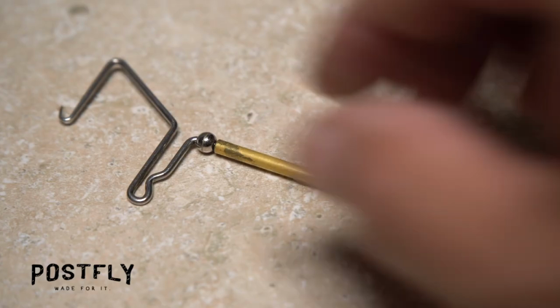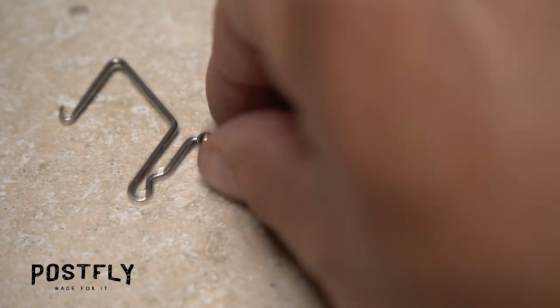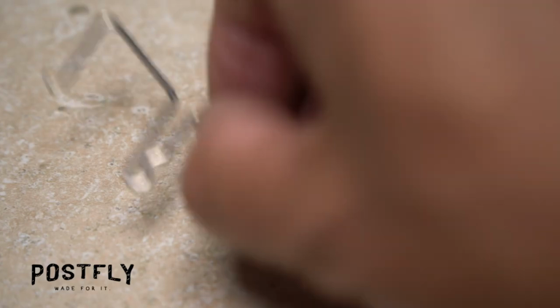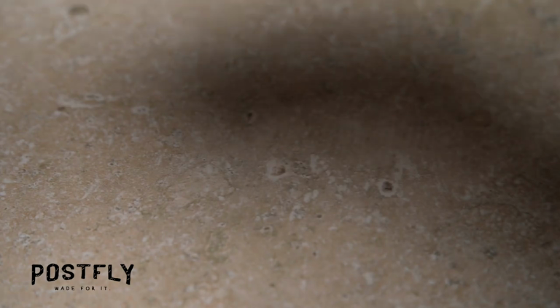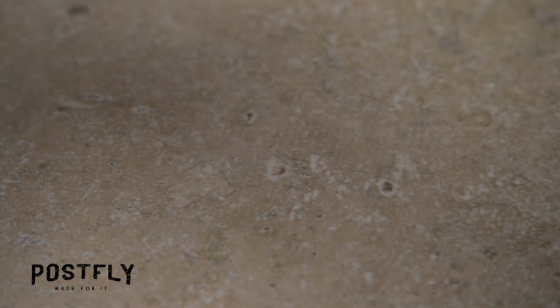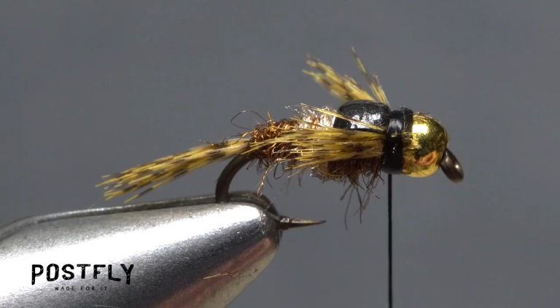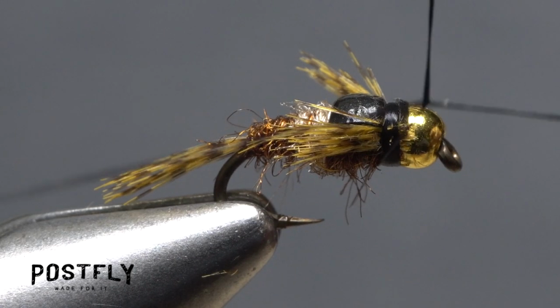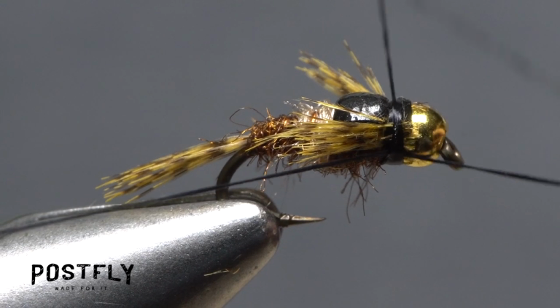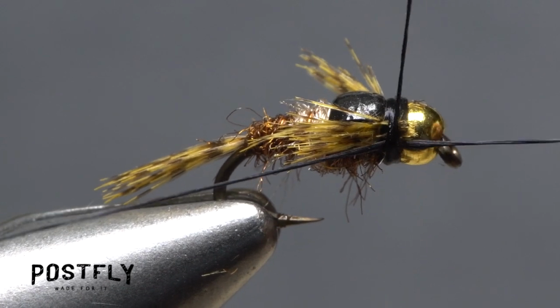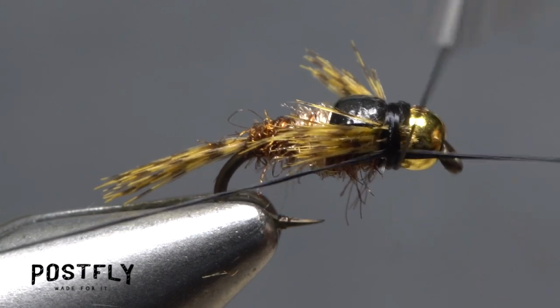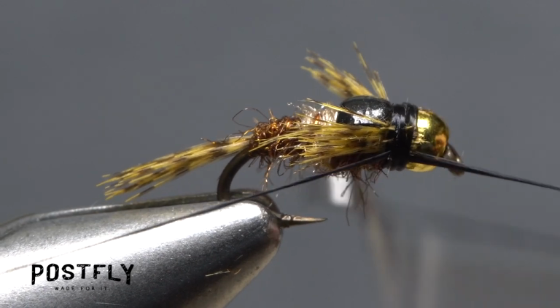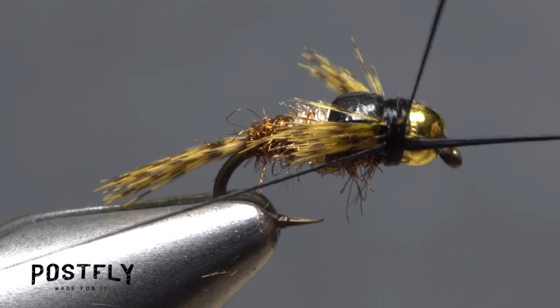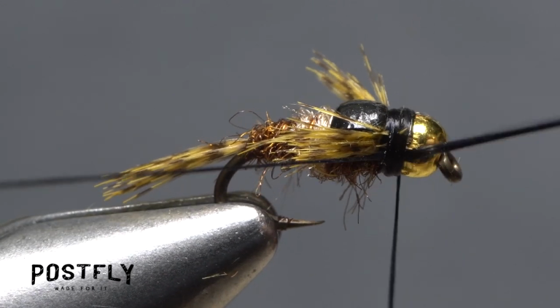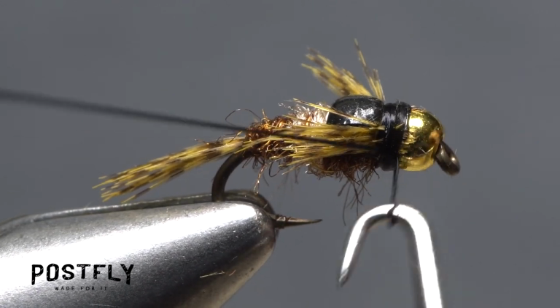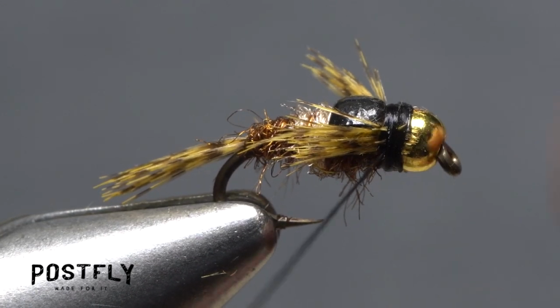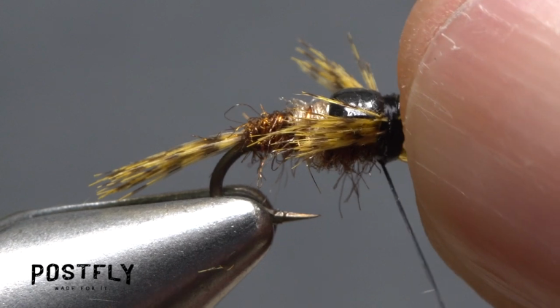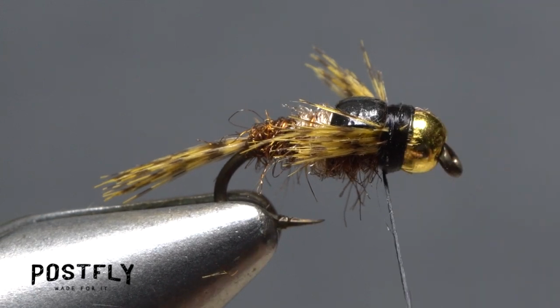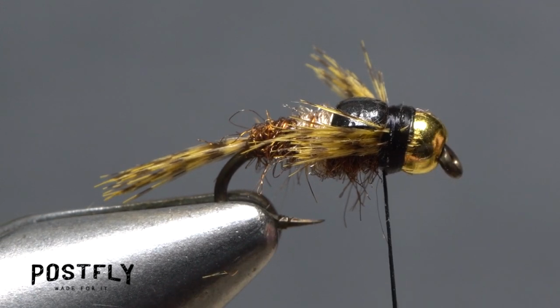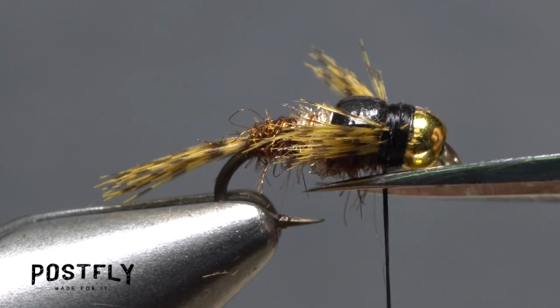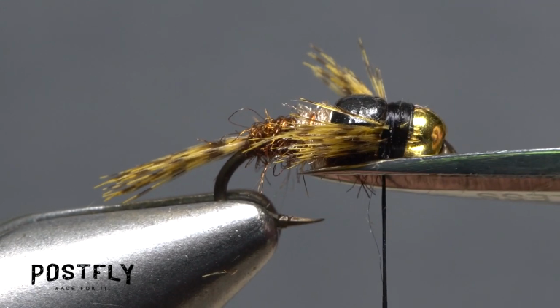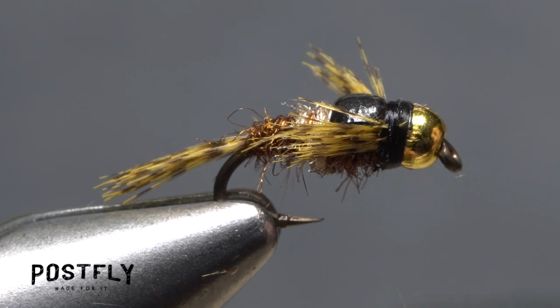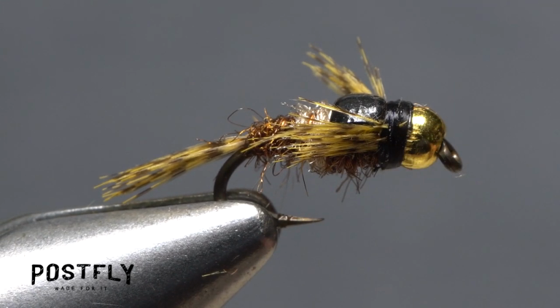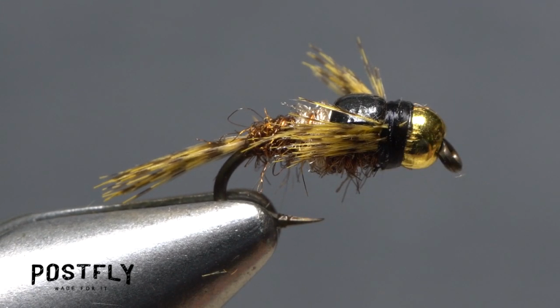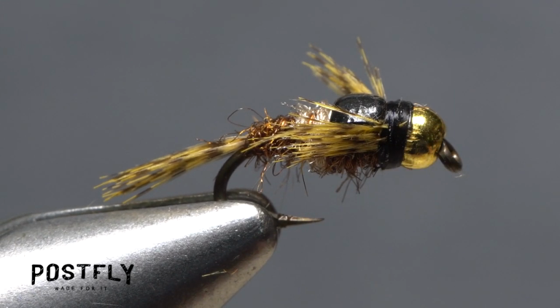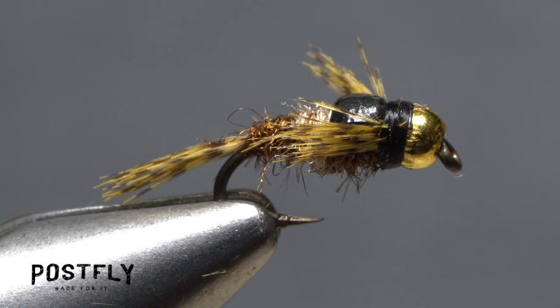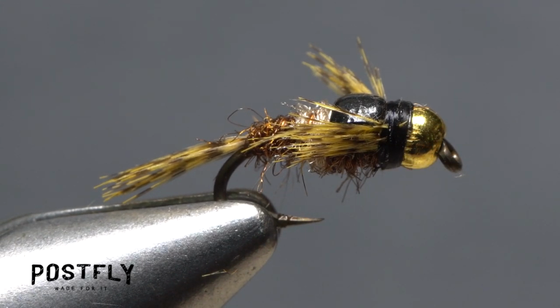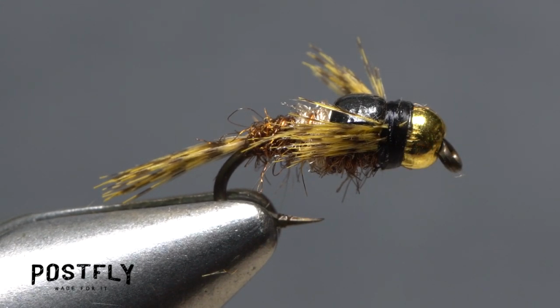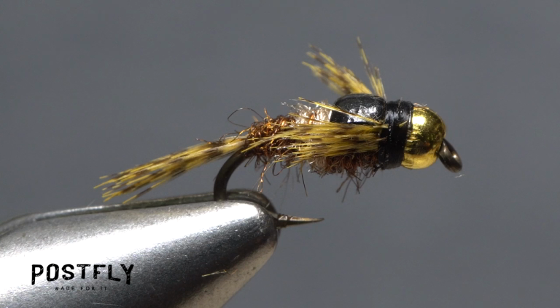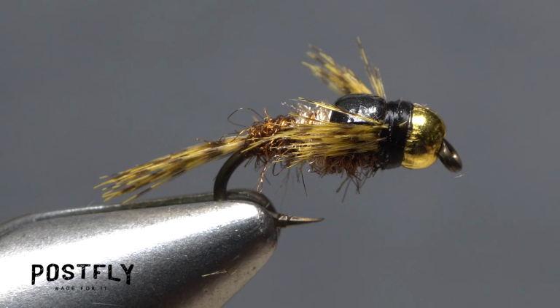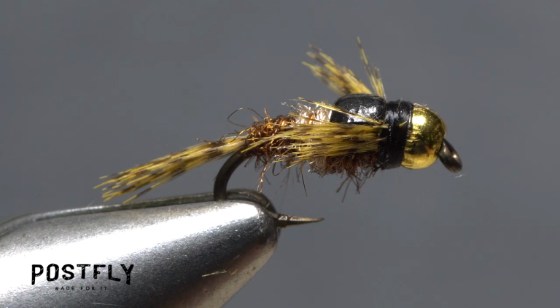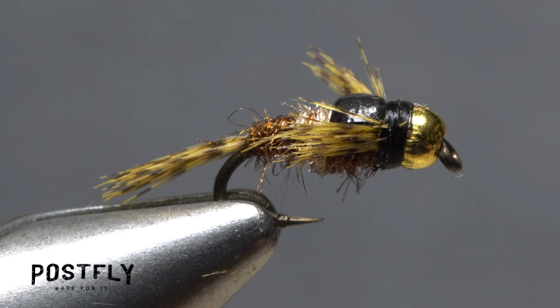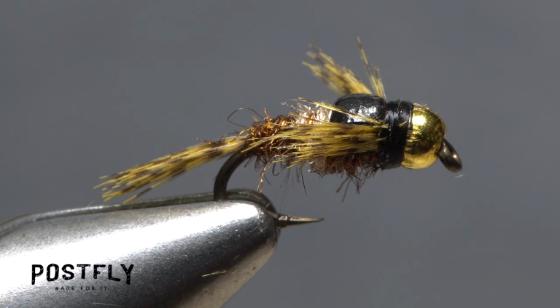Finally, reach for your whip finish tool and use it to do a five or six turn whip finish behind the bead. Seat the knot well and snip your tying thread free. And that's the Hendrickson Nymph — remember, it can be fished effectively throughout the year, not just during the hatch.